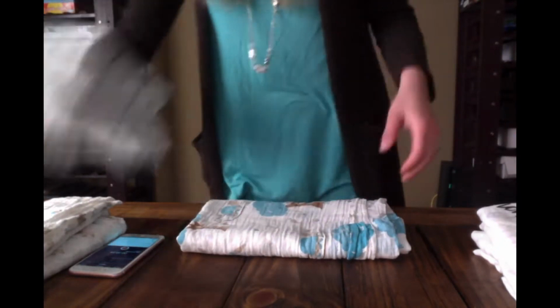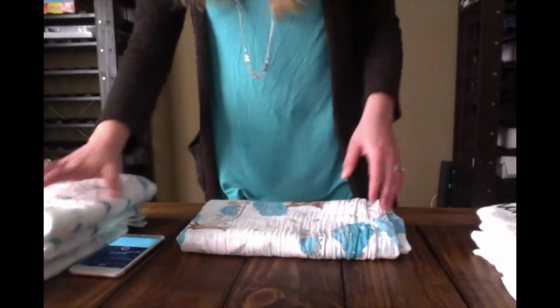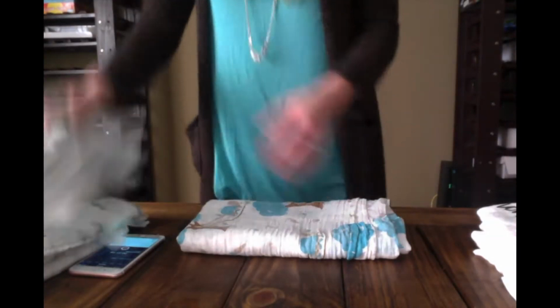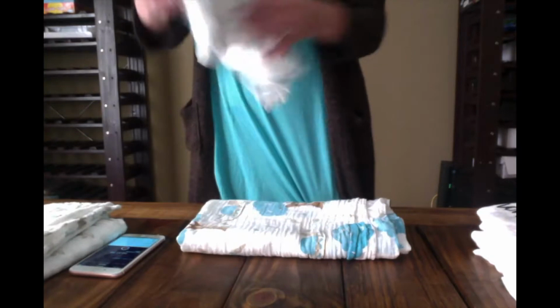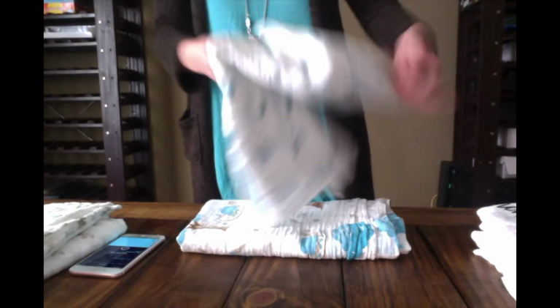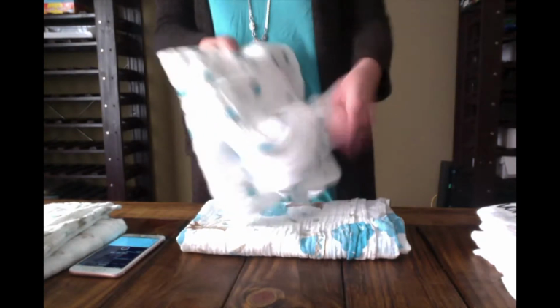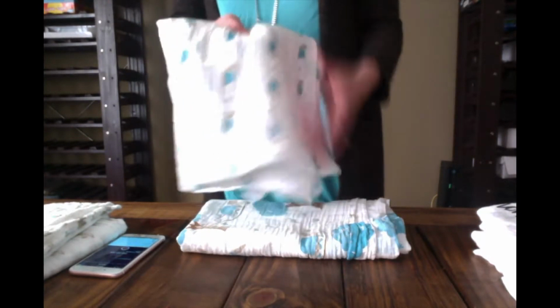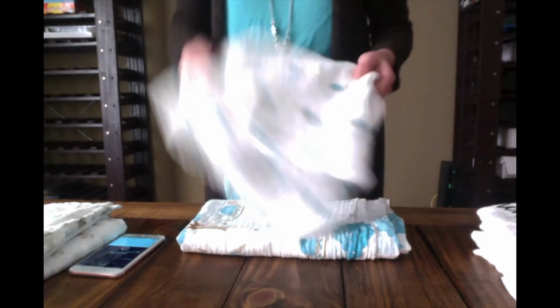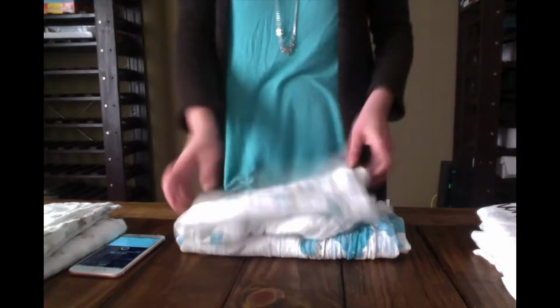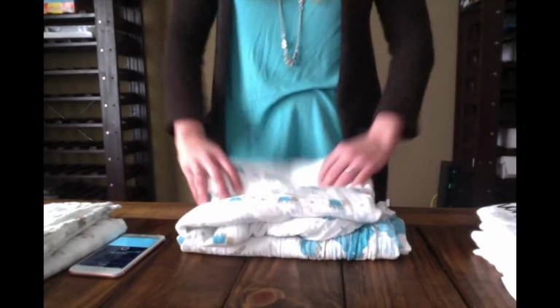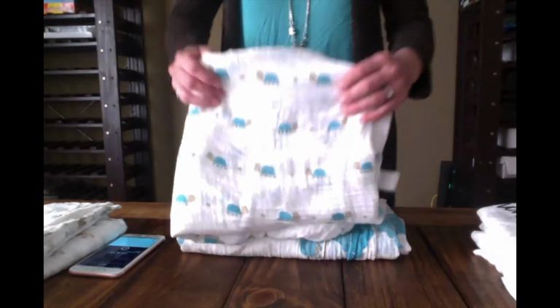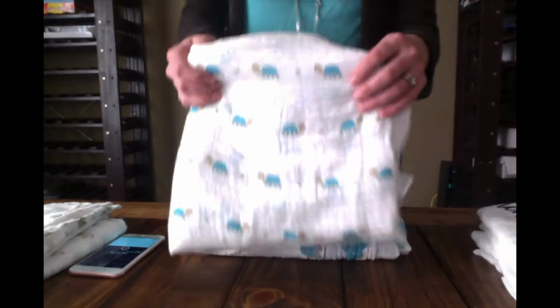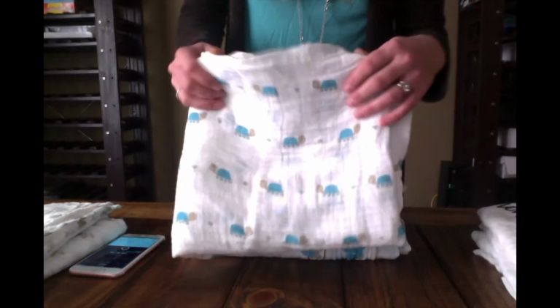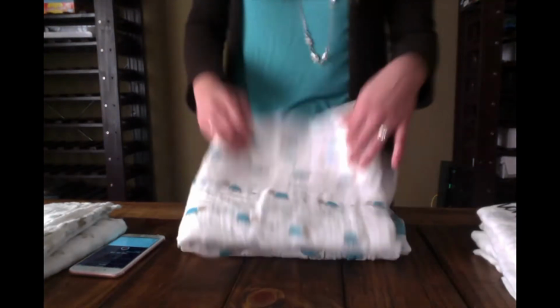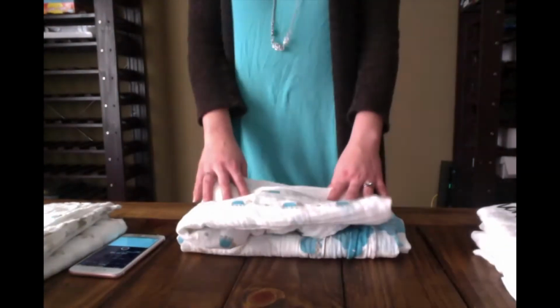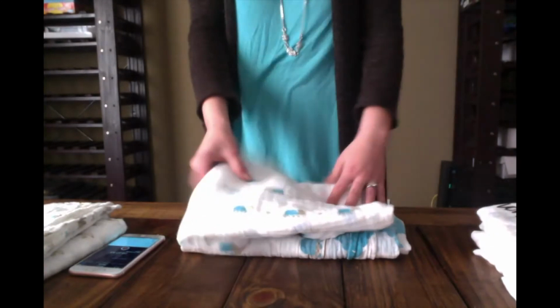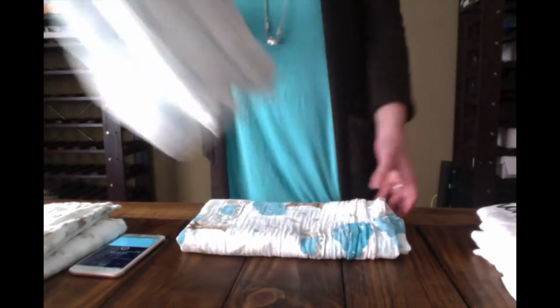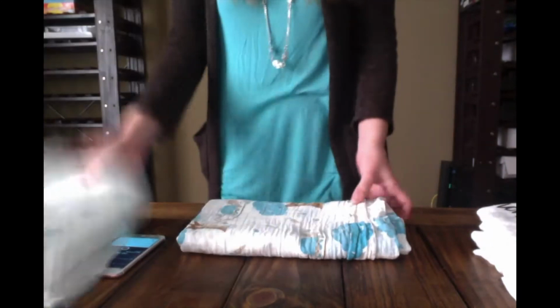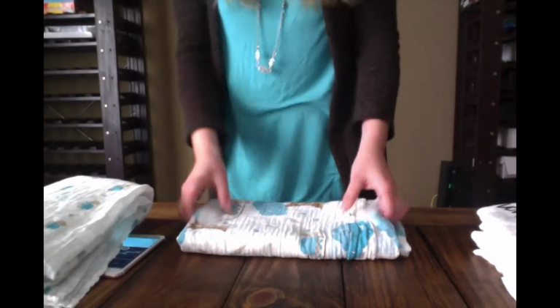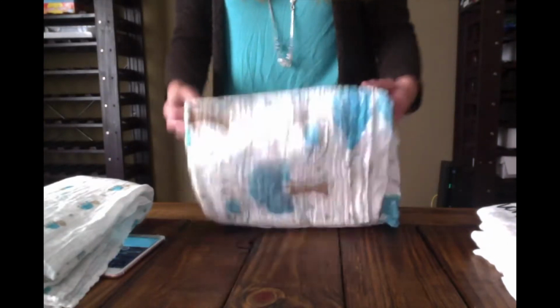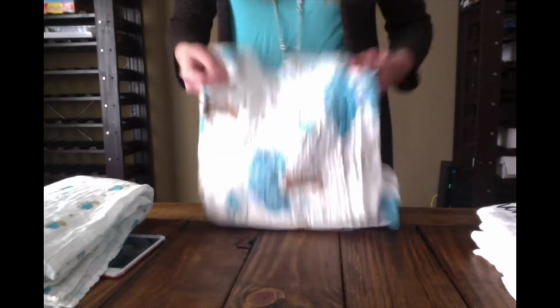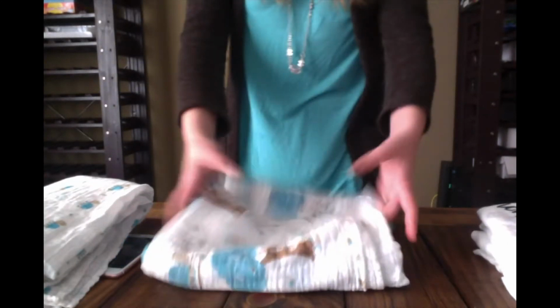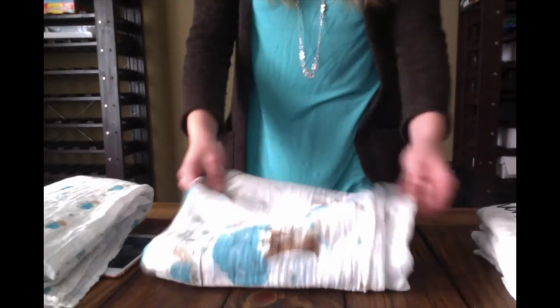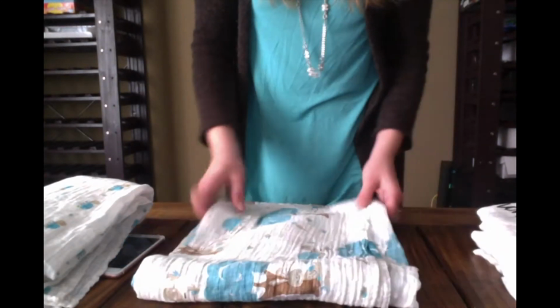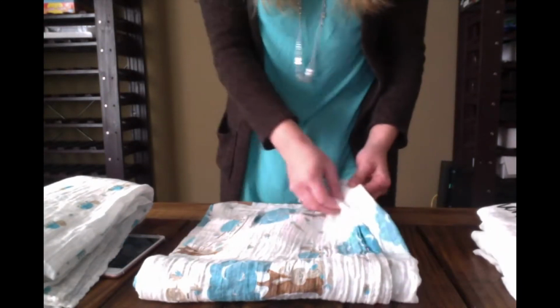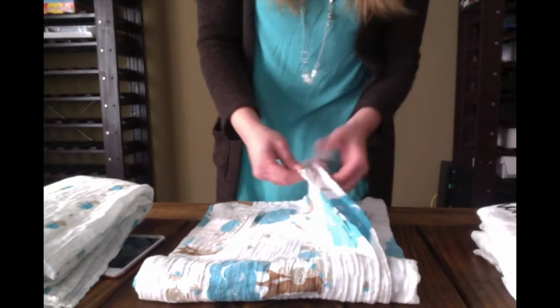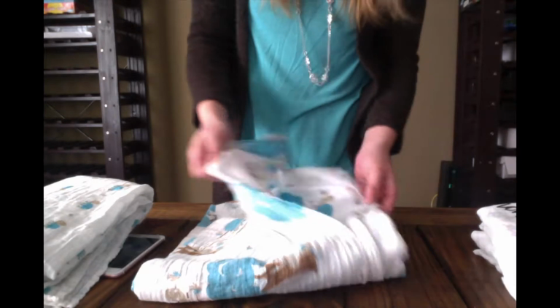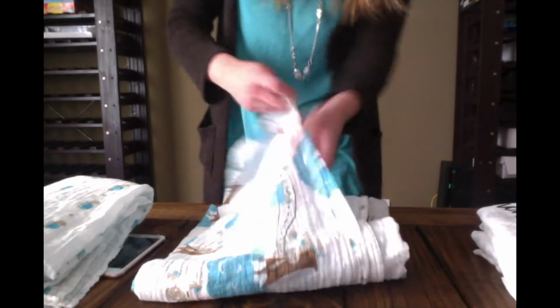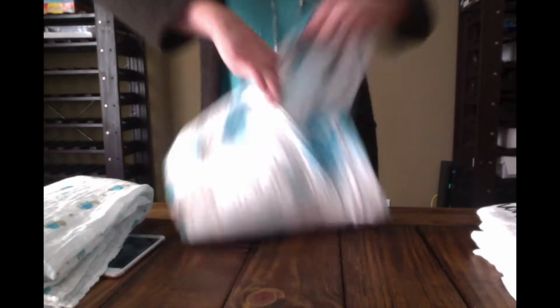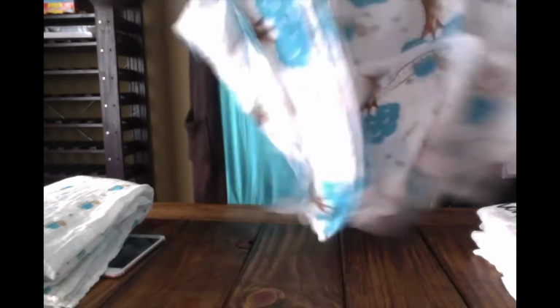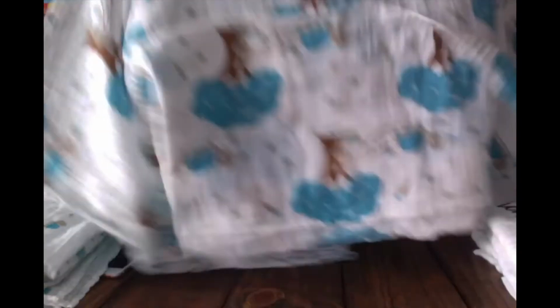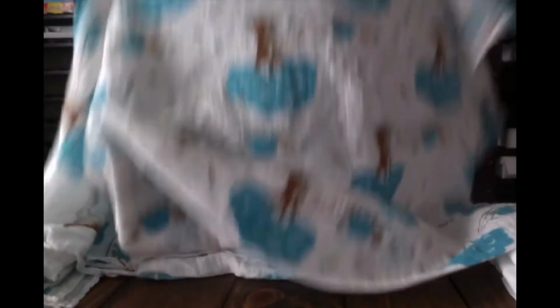Each blanket will have the picture of the character on it, like this one, and it's super cute. They also have a blanket with the storyline depicted of, obviously, the tortoise and the hare, which is super cute.